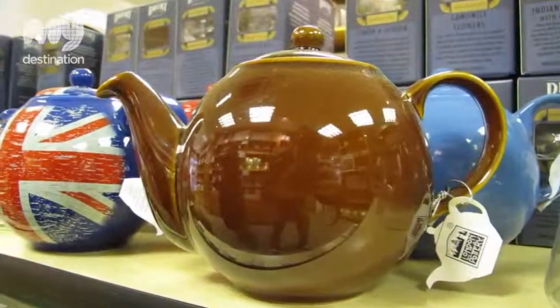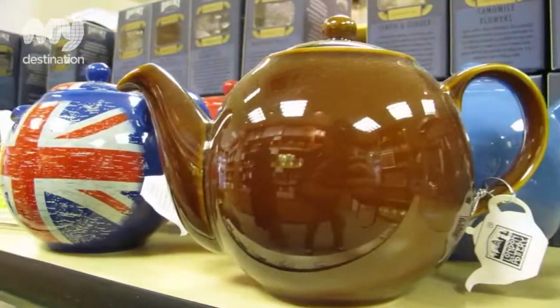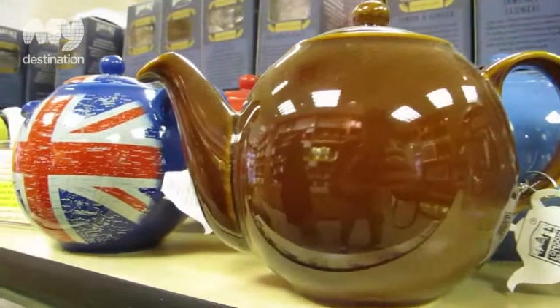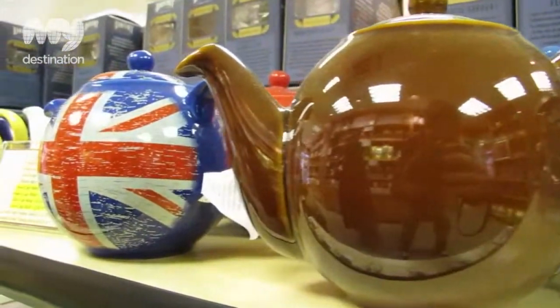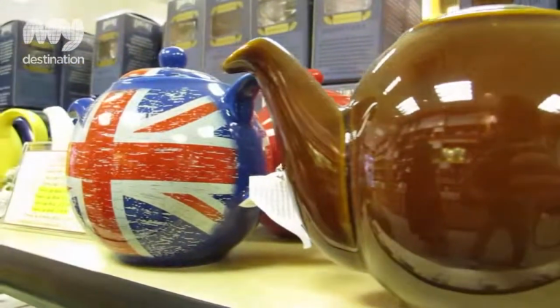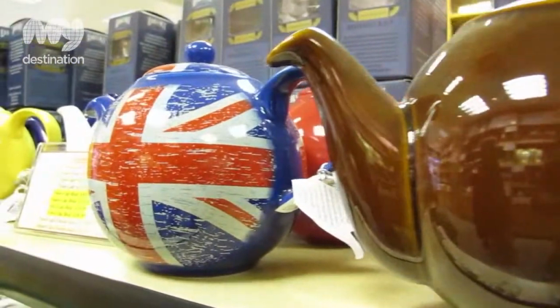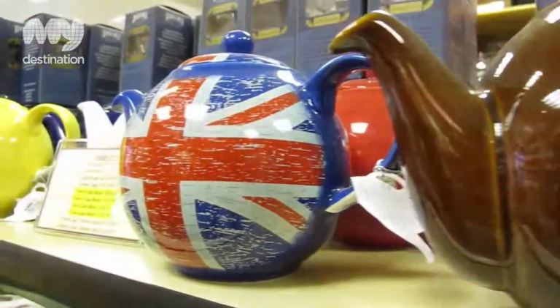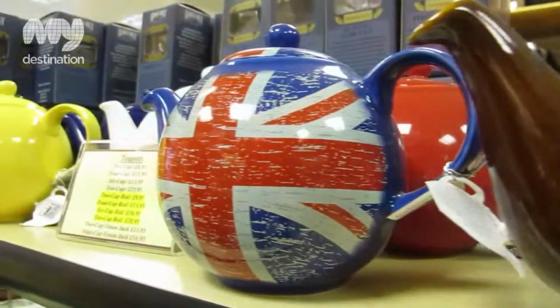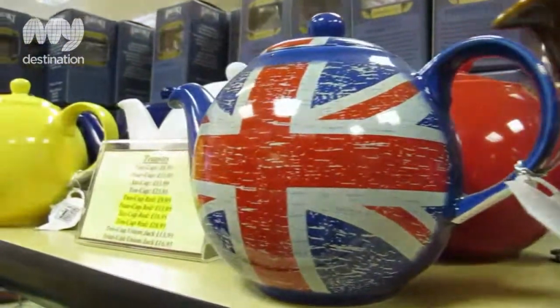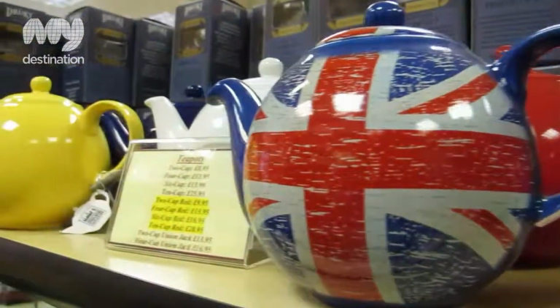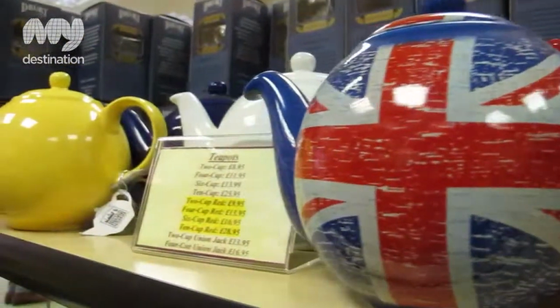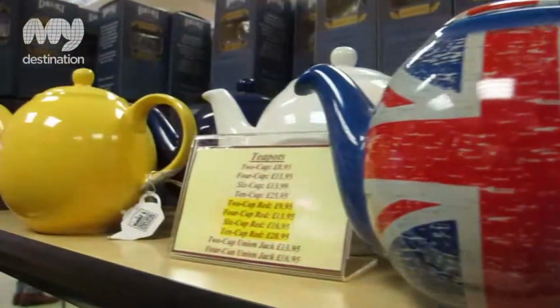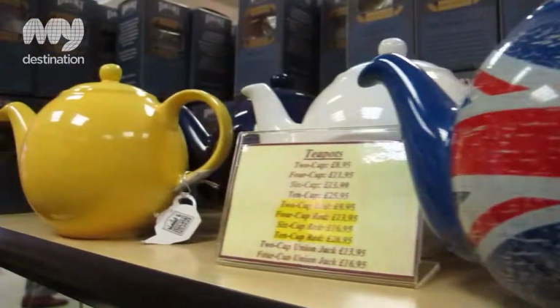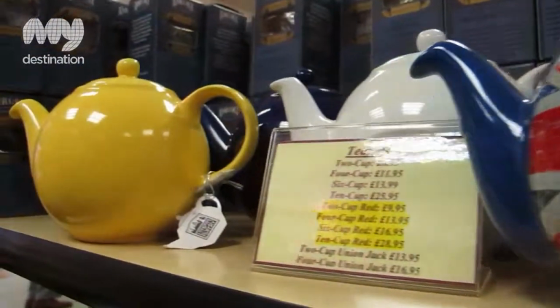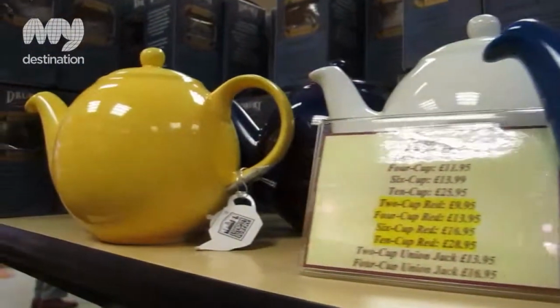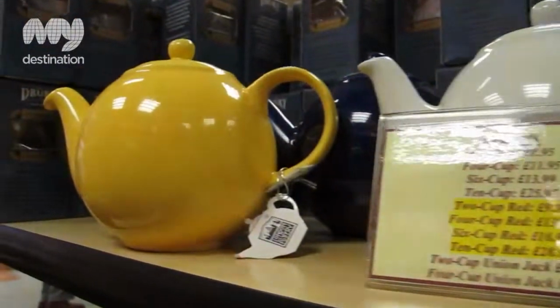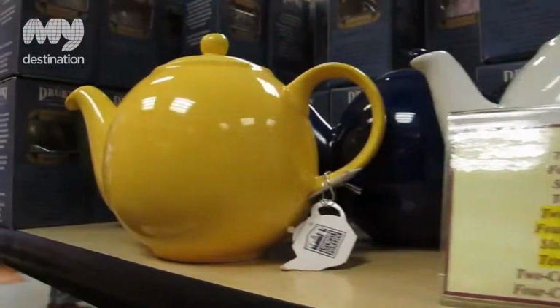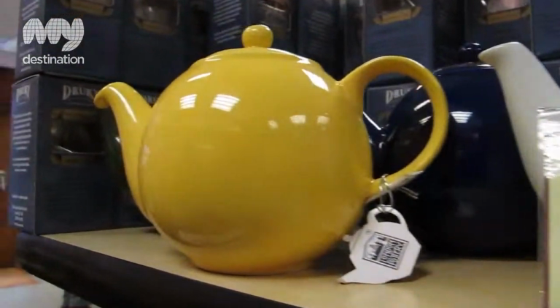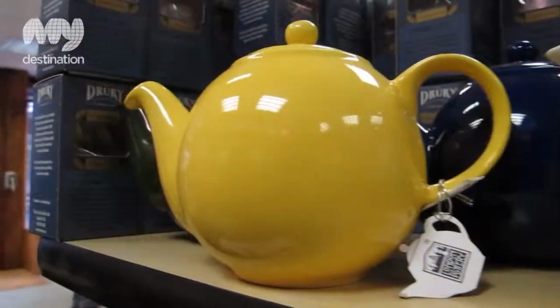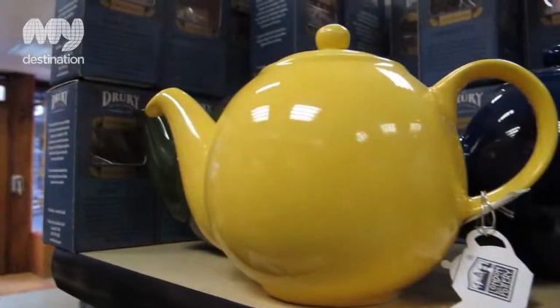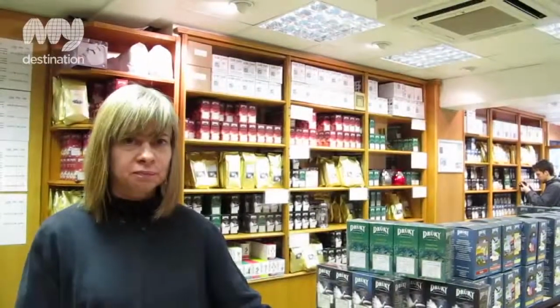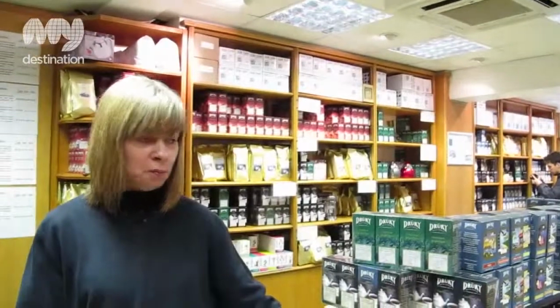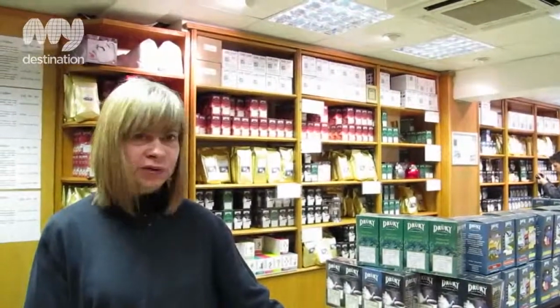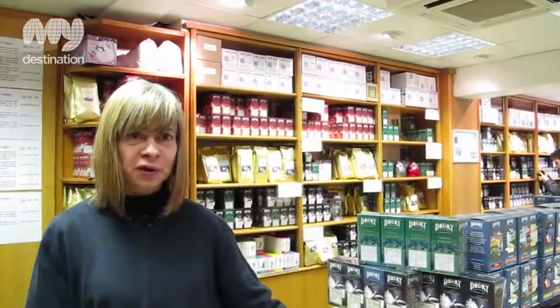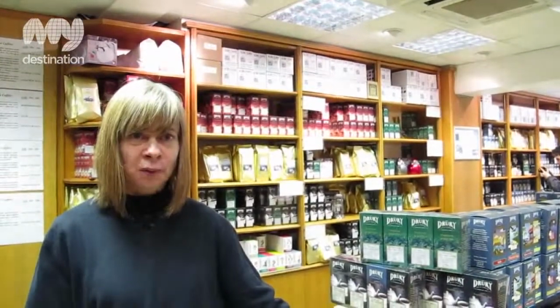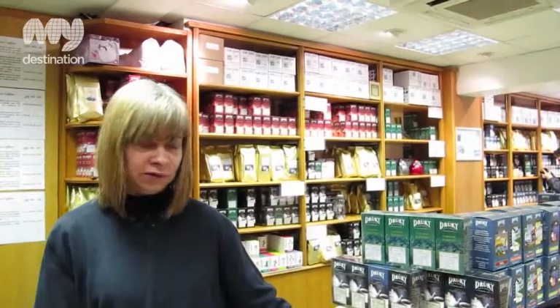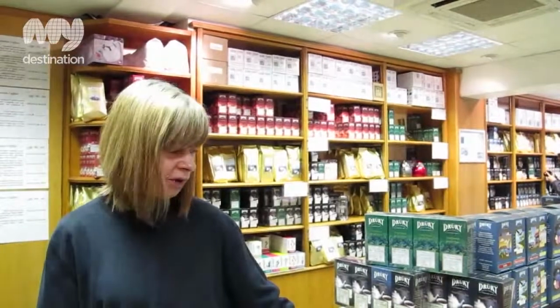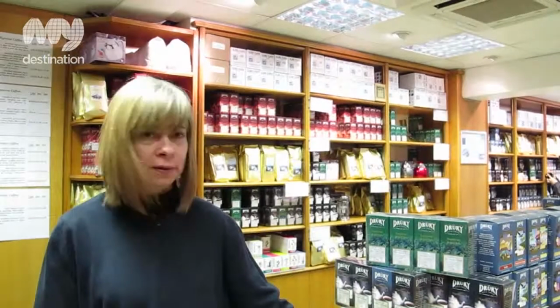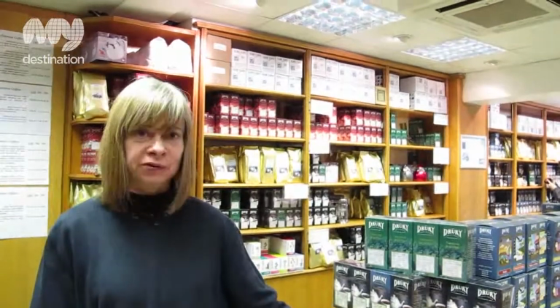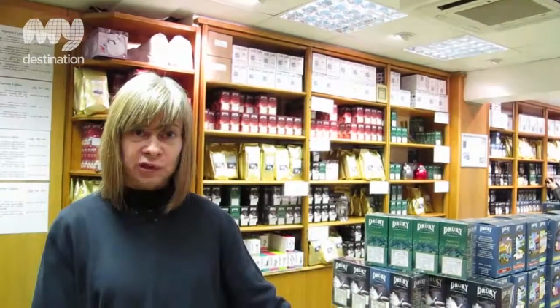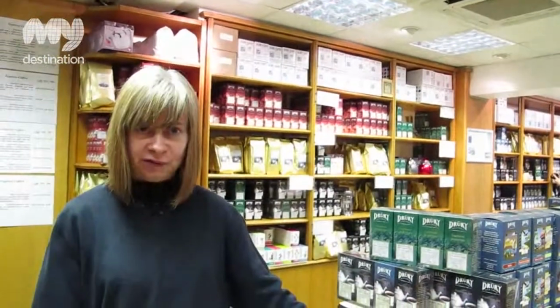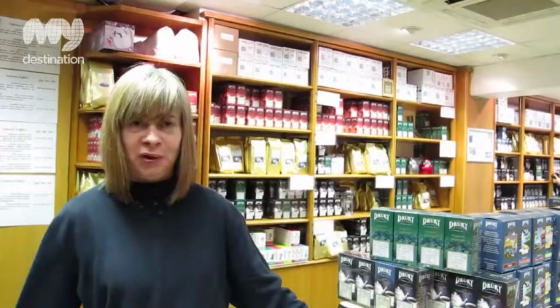Personally, I would never wash a teapot completely out with washing-up liquid. Just rinse it through — the more stain a teapot gets inside, the better the tea will taste next time.